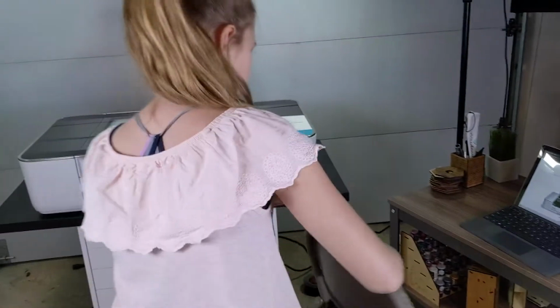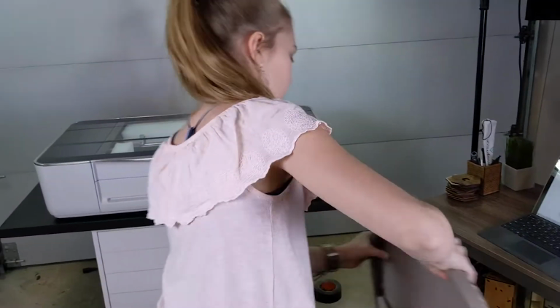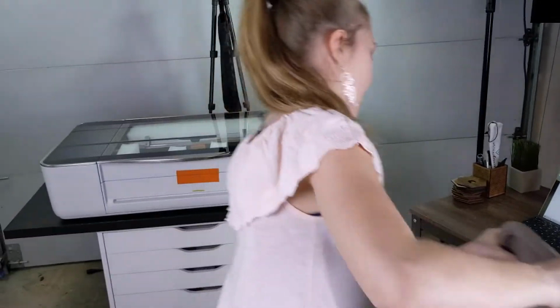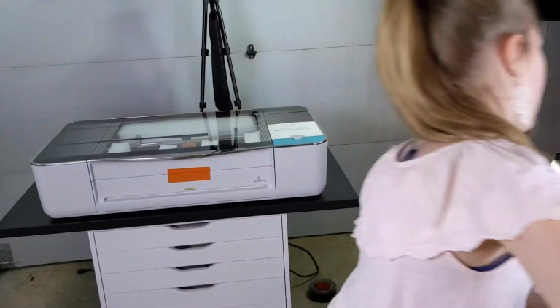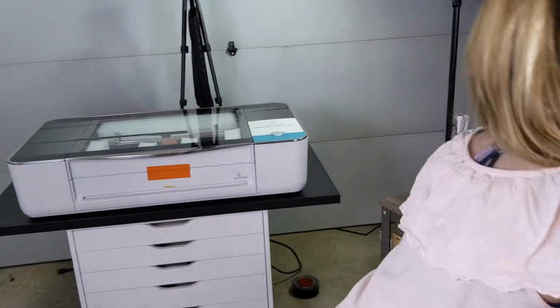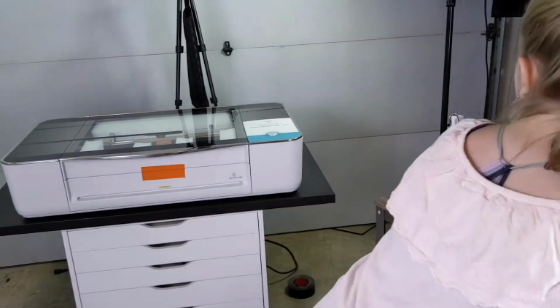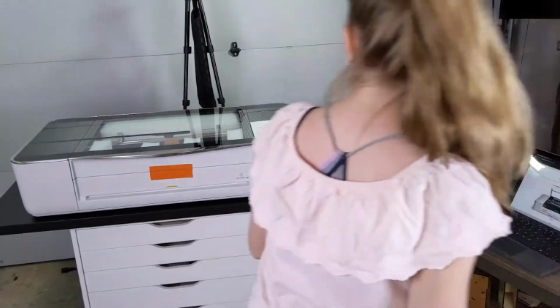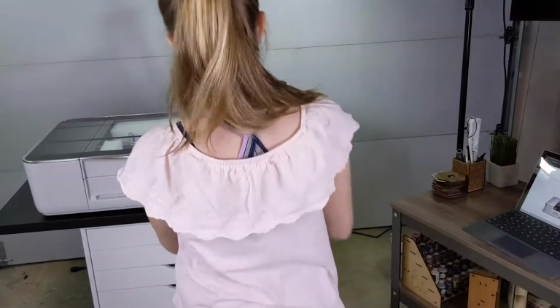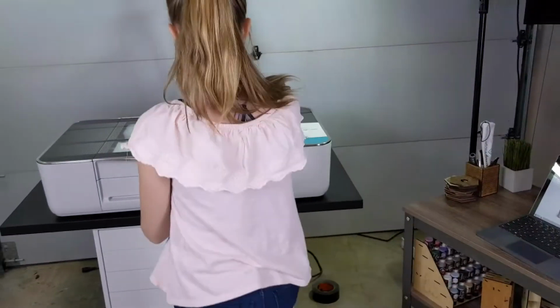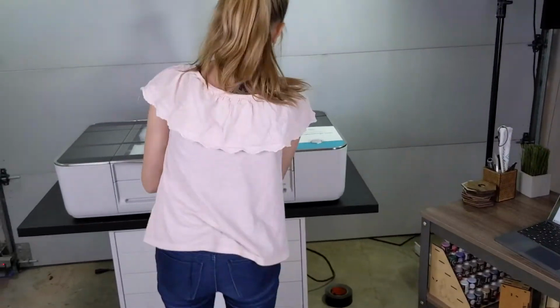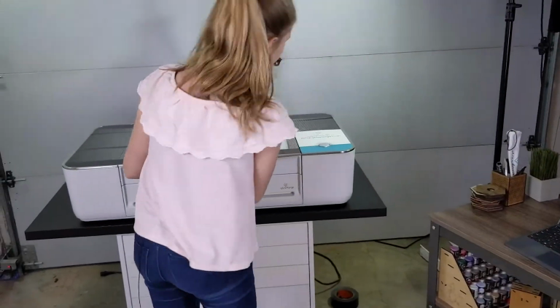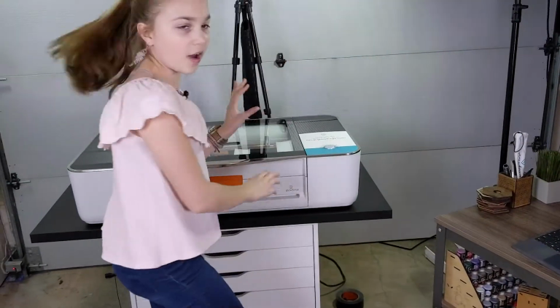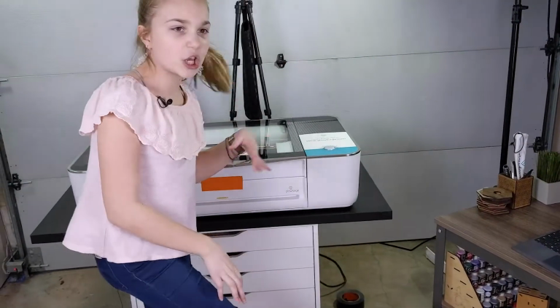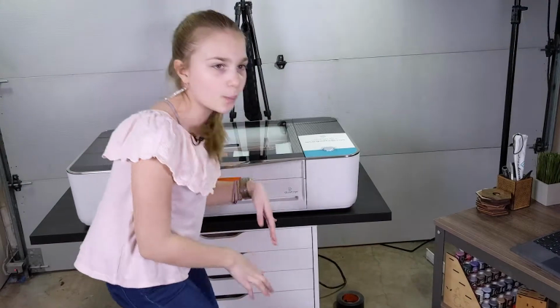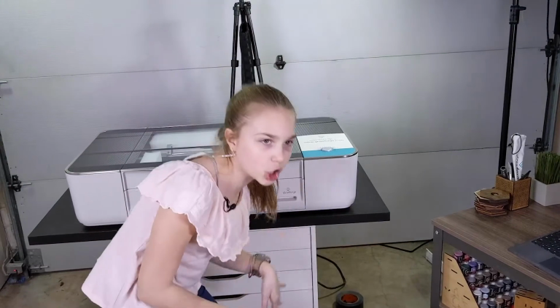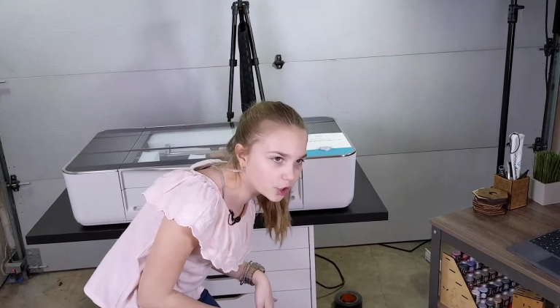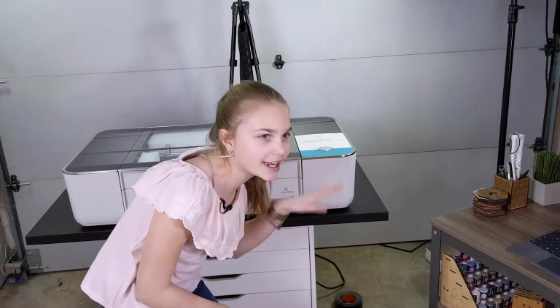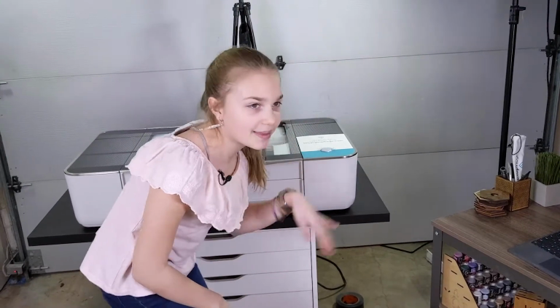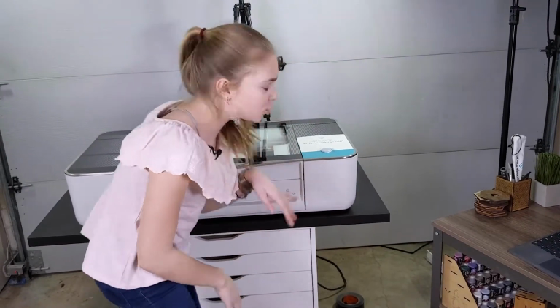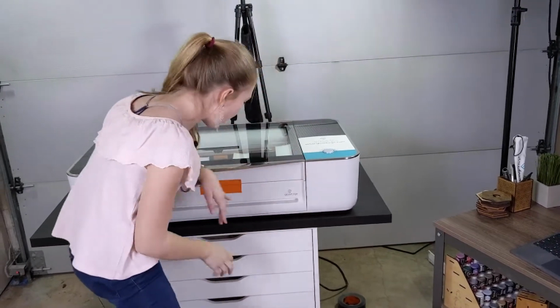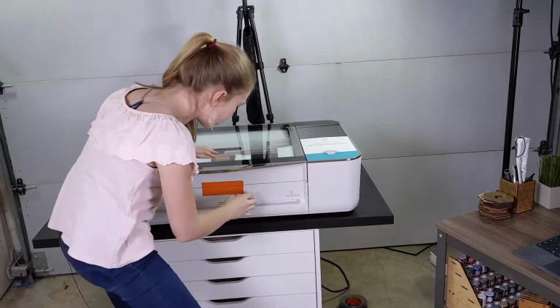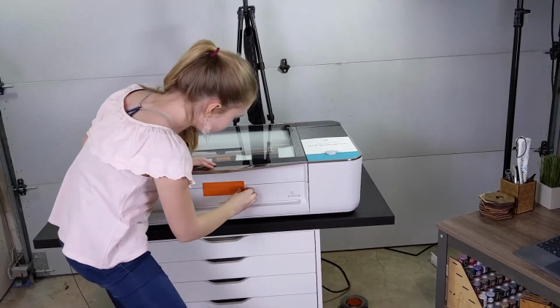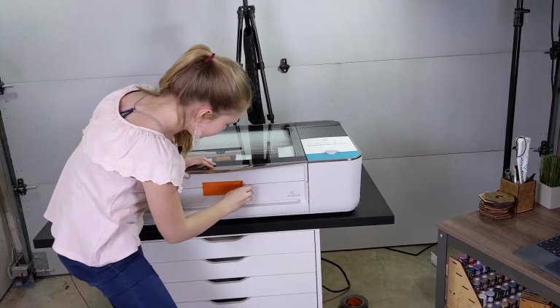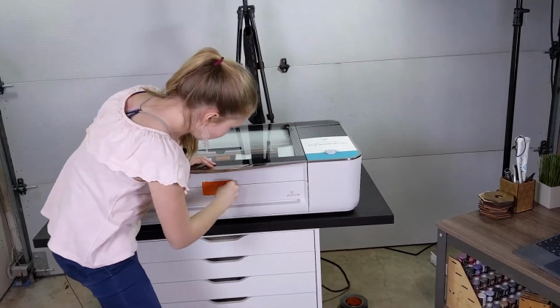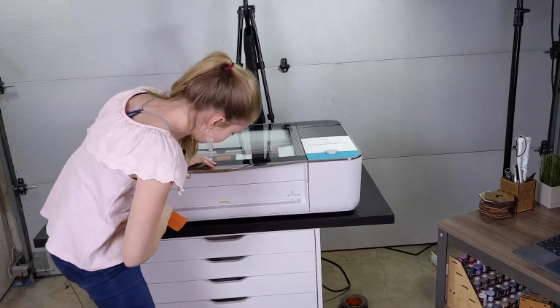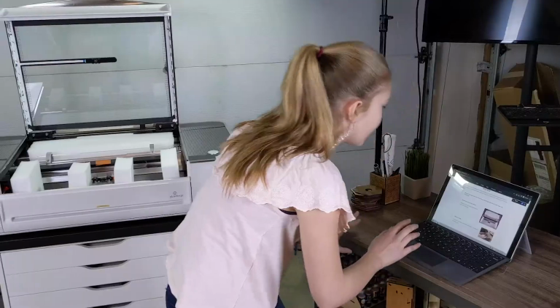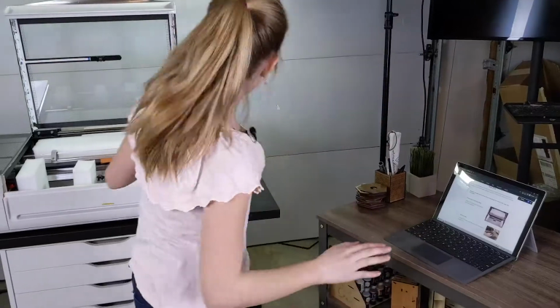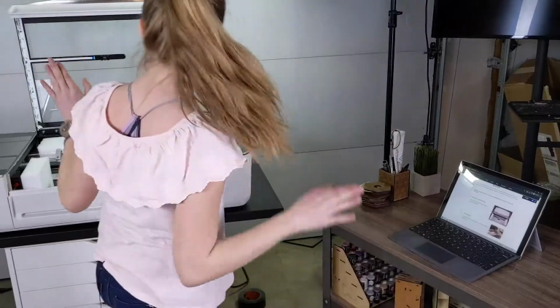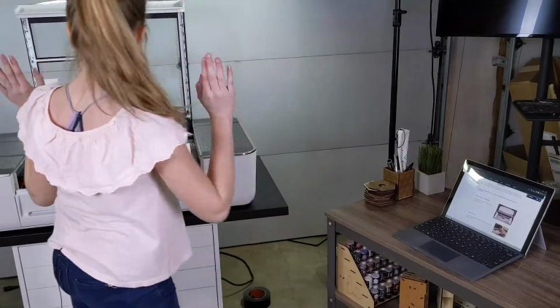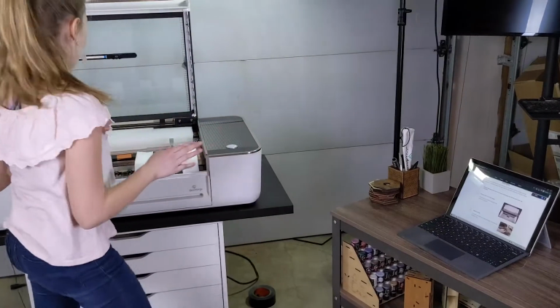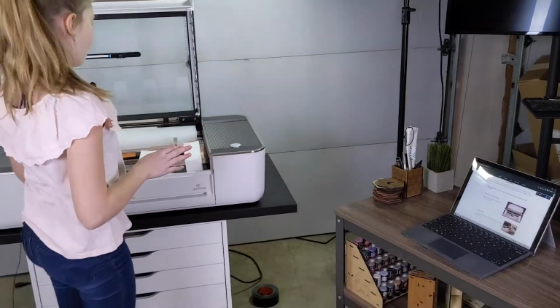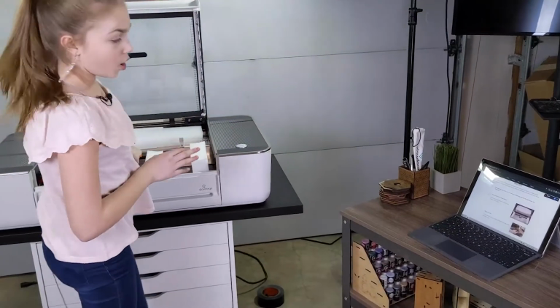I'd like to take this munch tape off. If you find that you can't open your Glowforge lid, that's usually helpful. And now remove the foam.